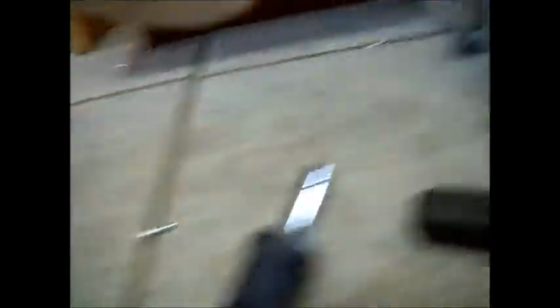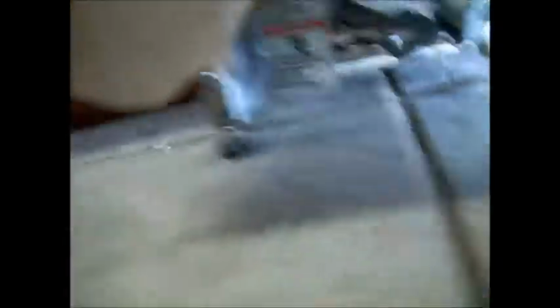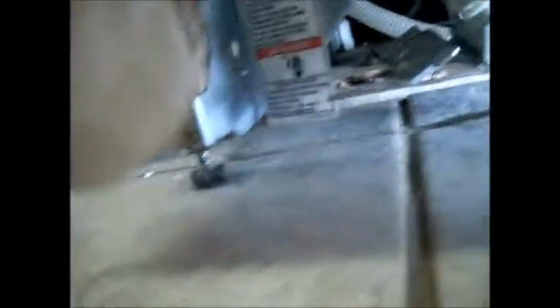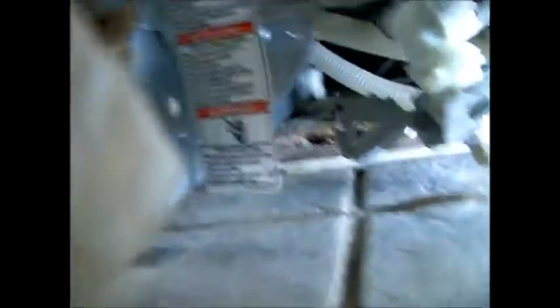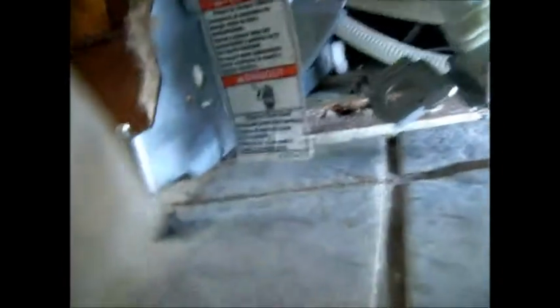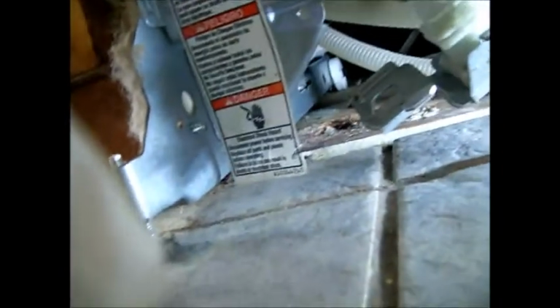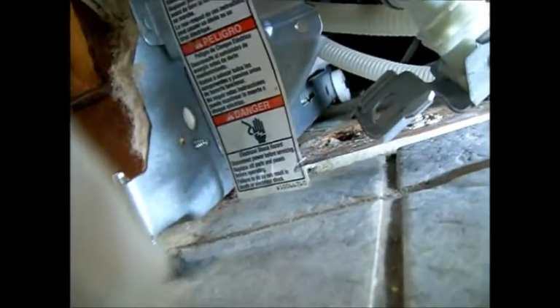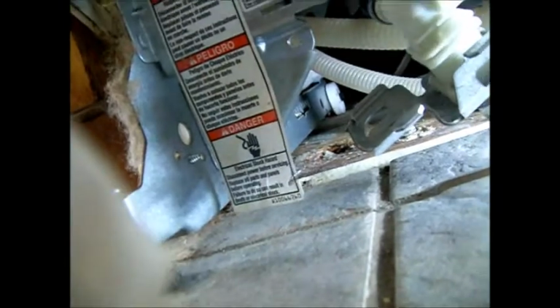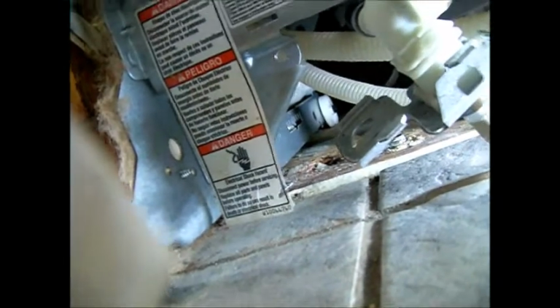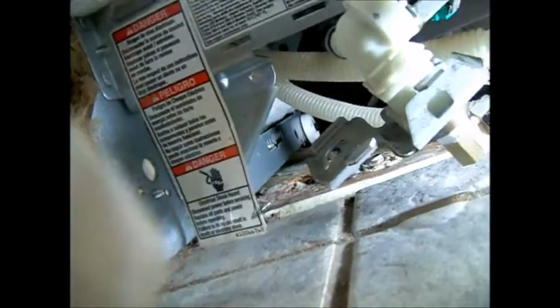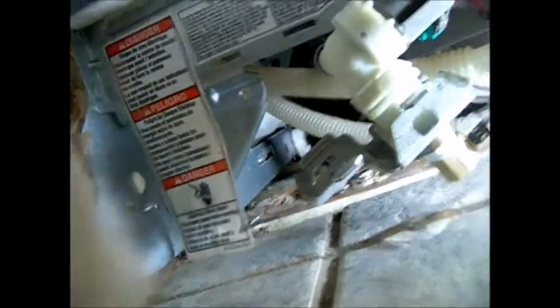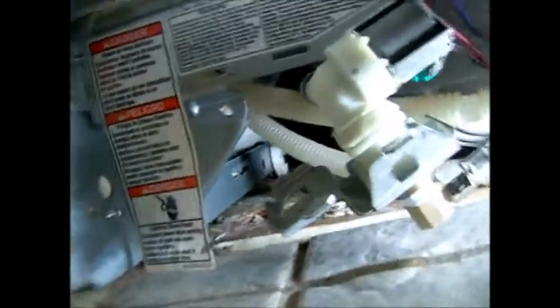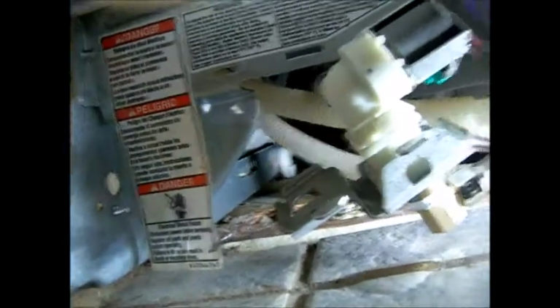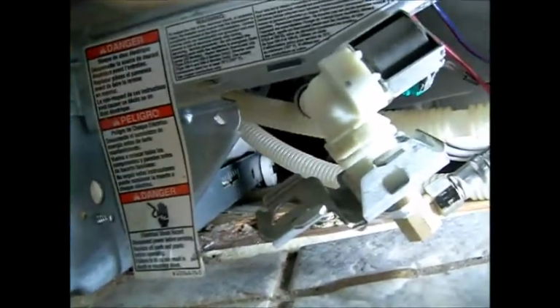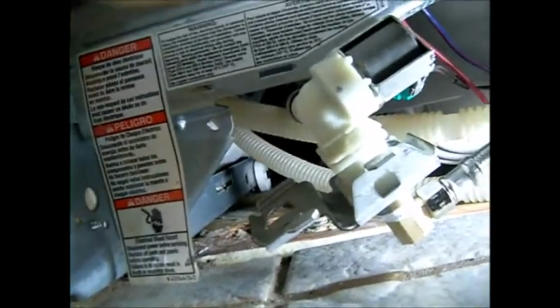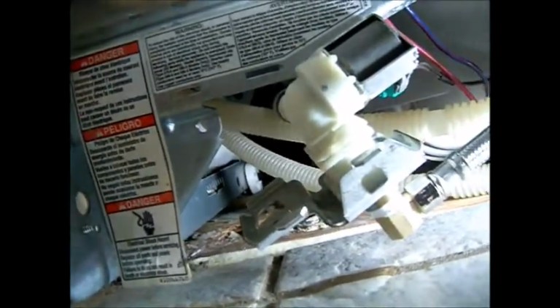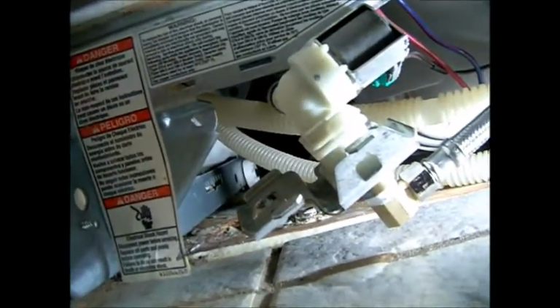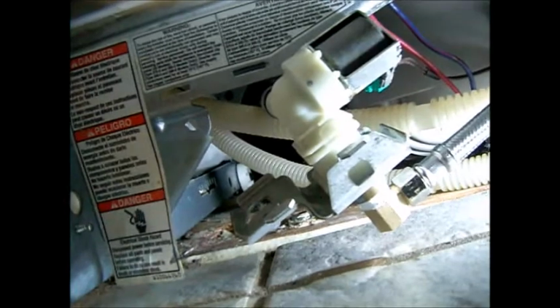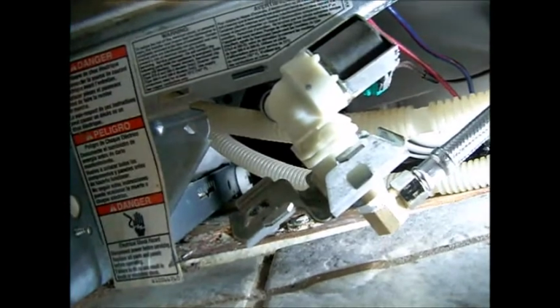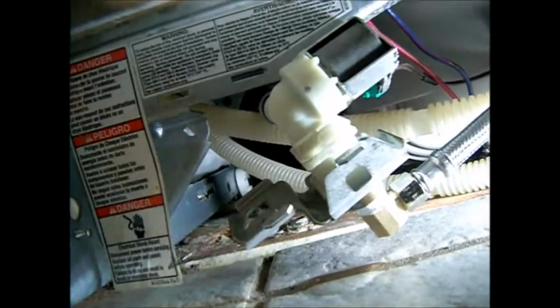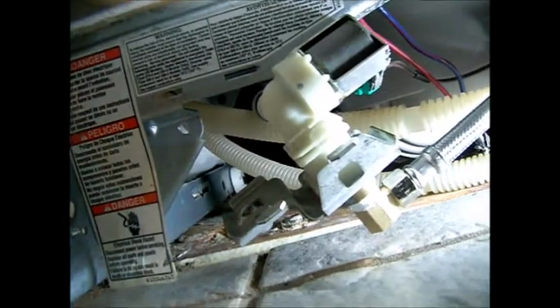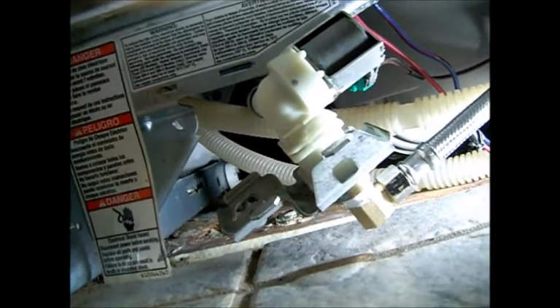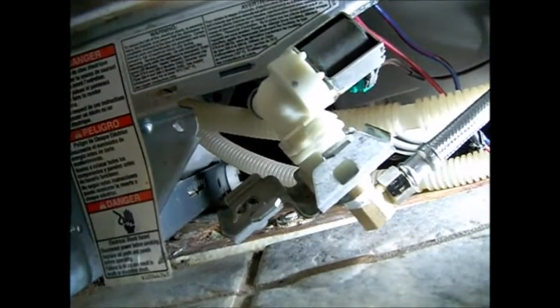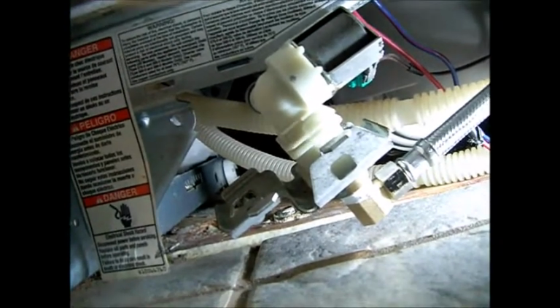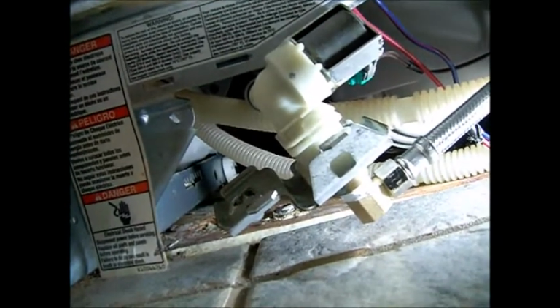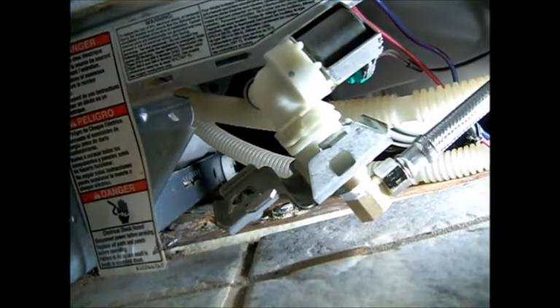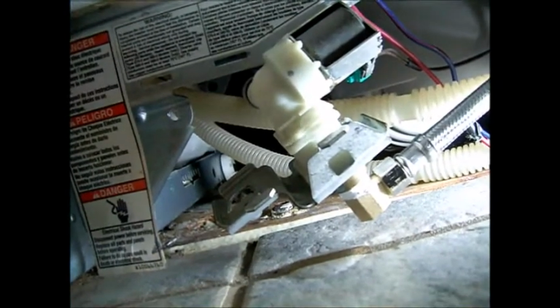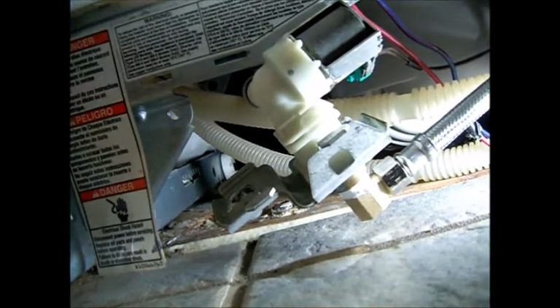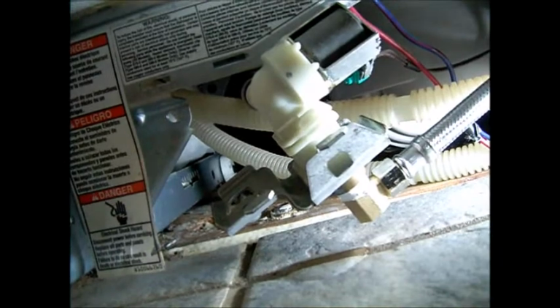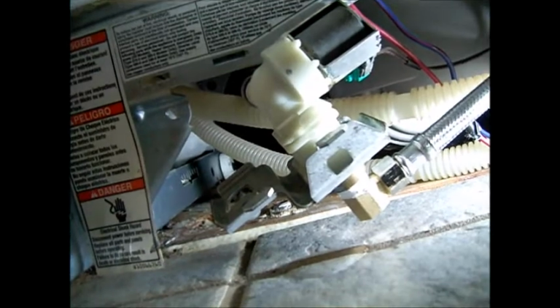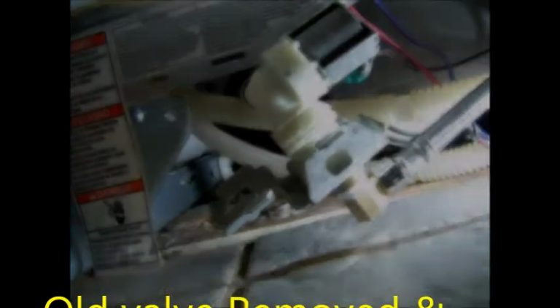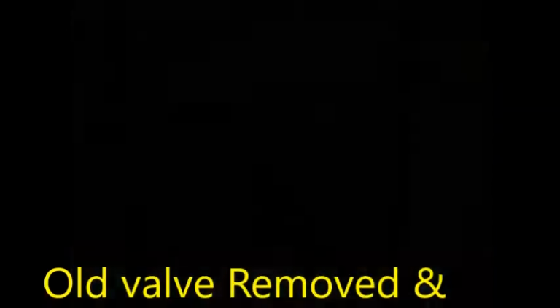You can see a little drip coming out on top of that electromagnetic valve. It probably could be repaired, but in this case we're going to replace it.